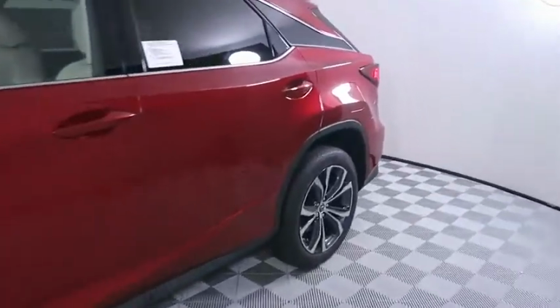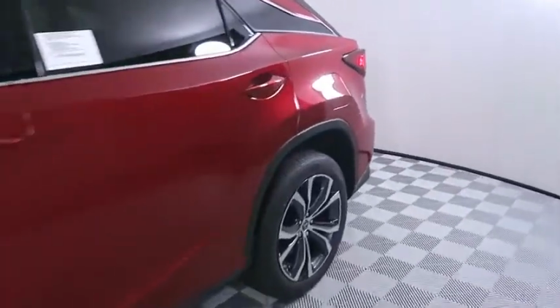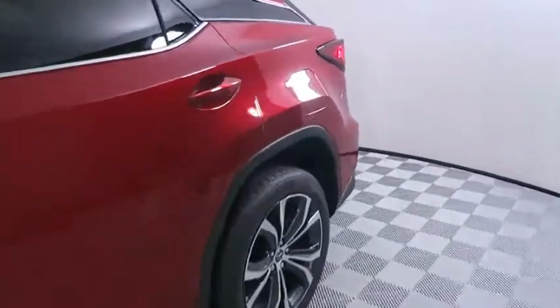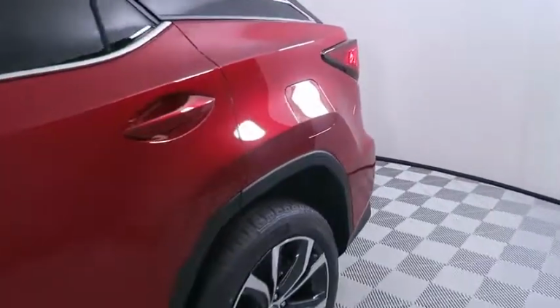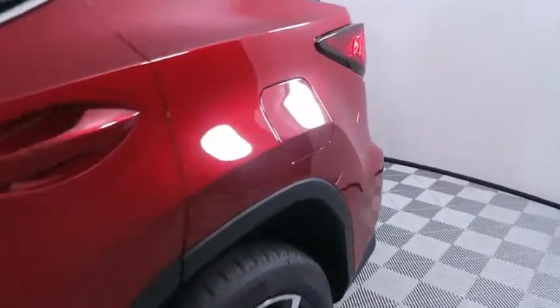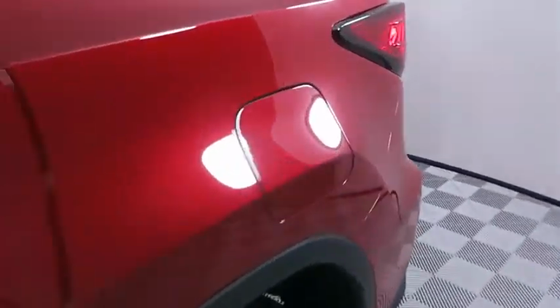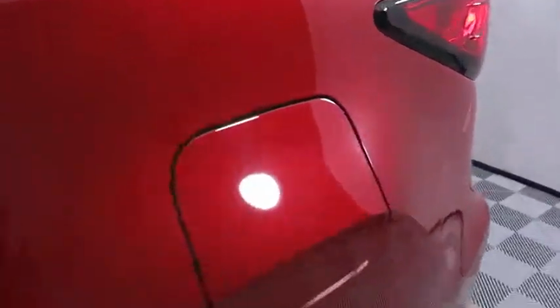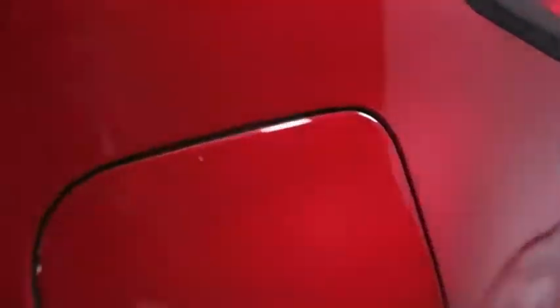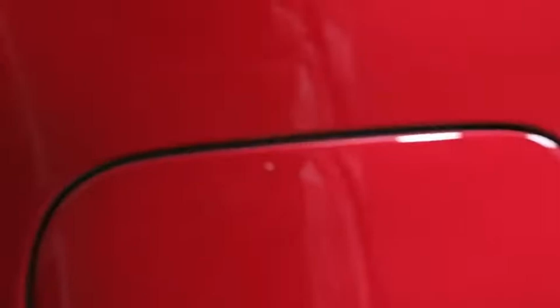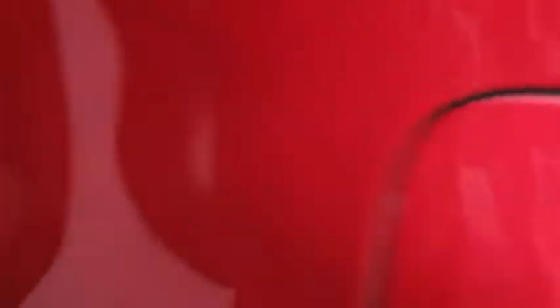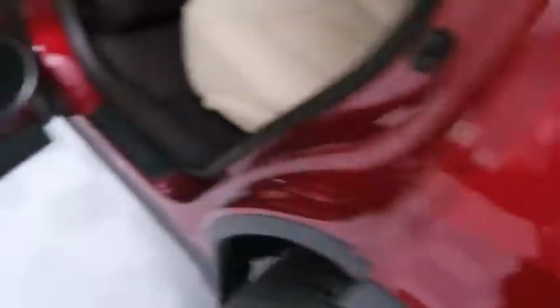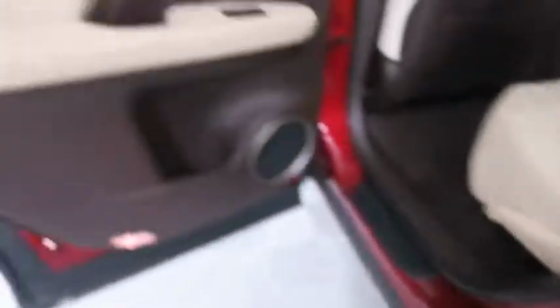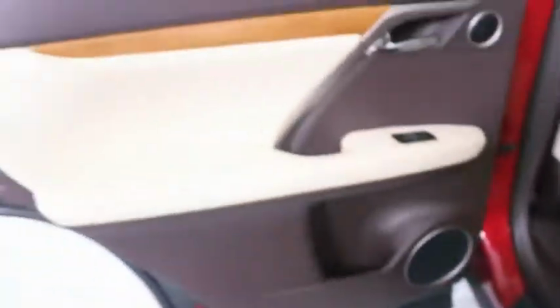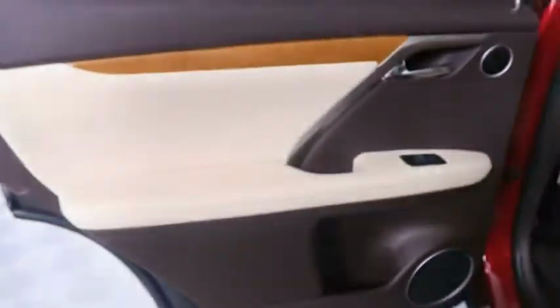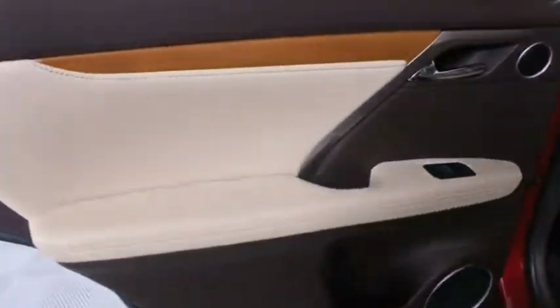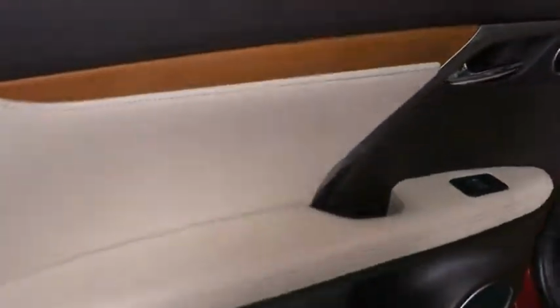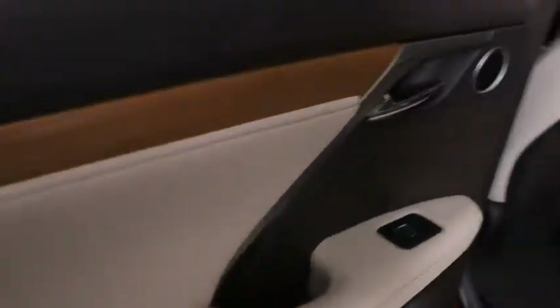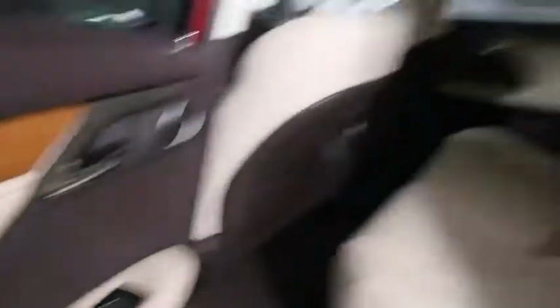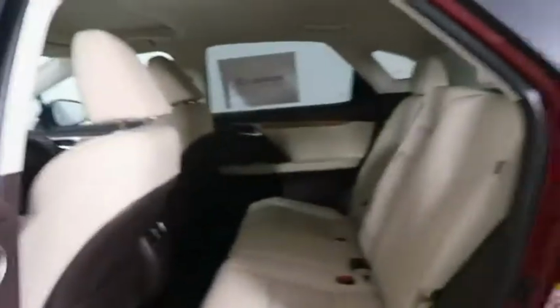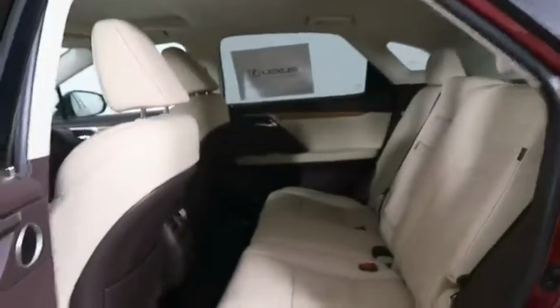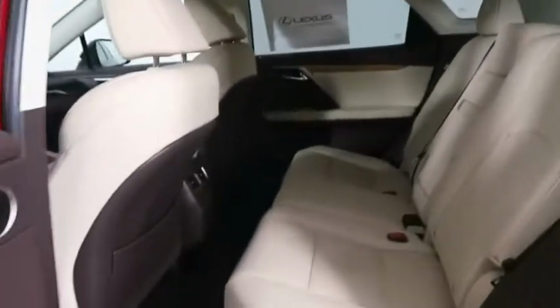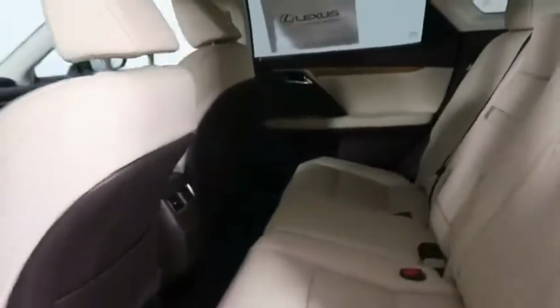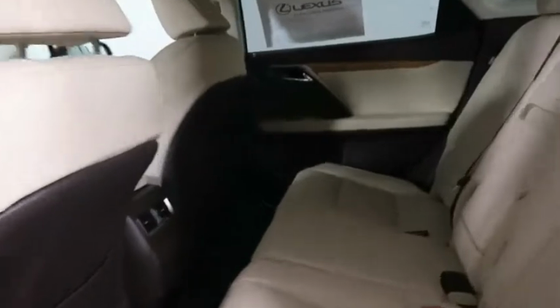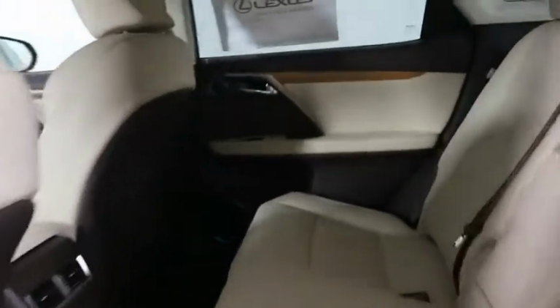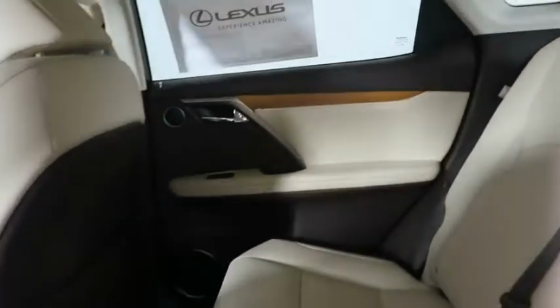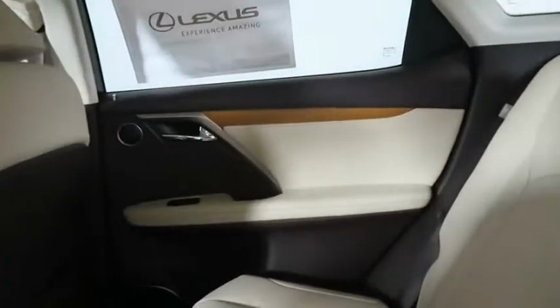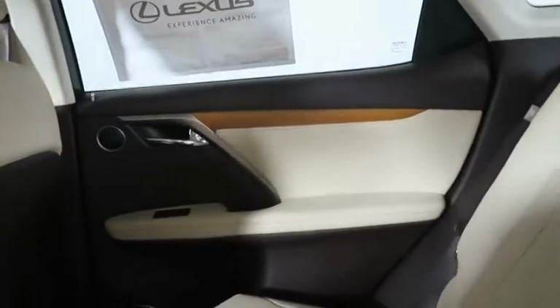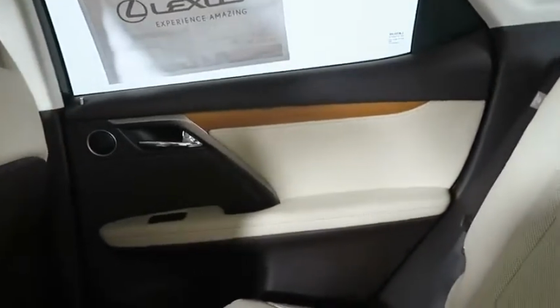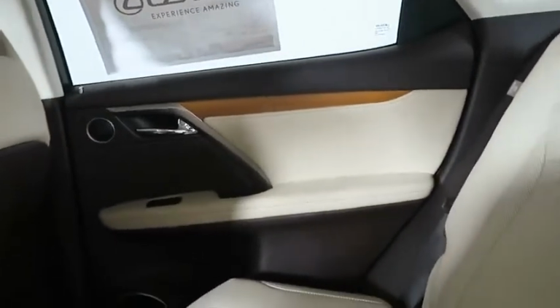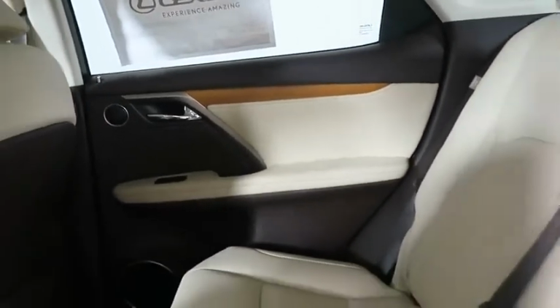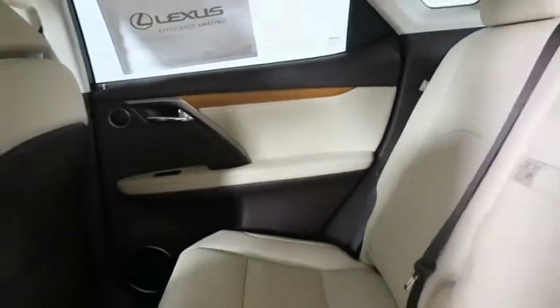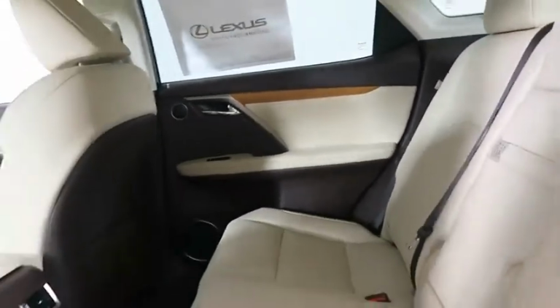Here are some of this vehicle's great options: backup camera, keyless entry, remote engine start, power passenger seat, steering wheel audio controls, stability control, traction control, and lane departure warning.